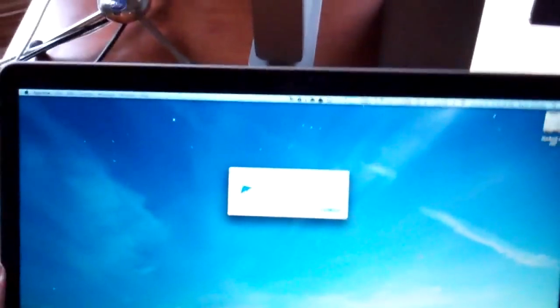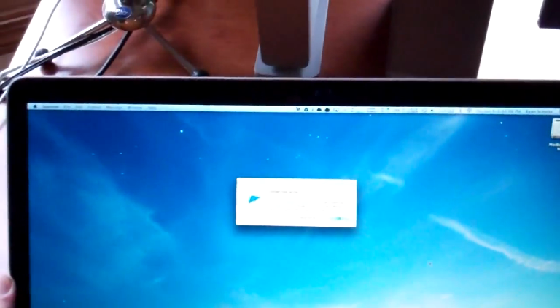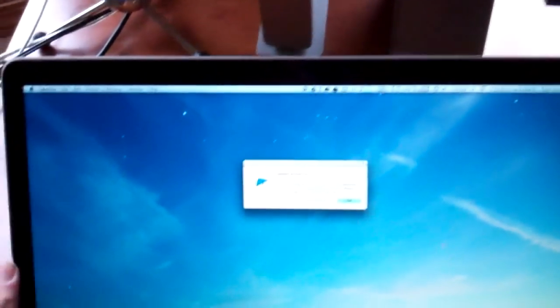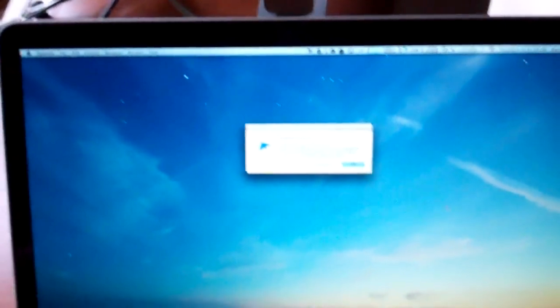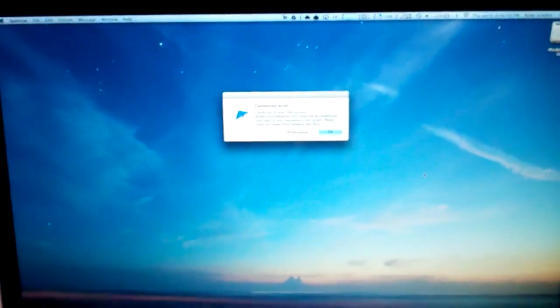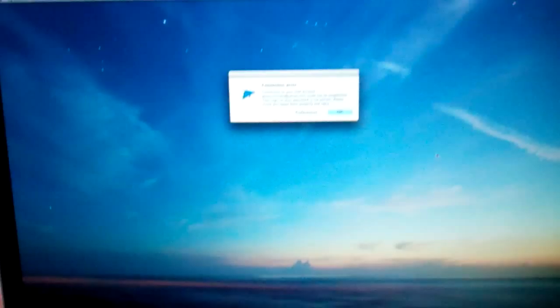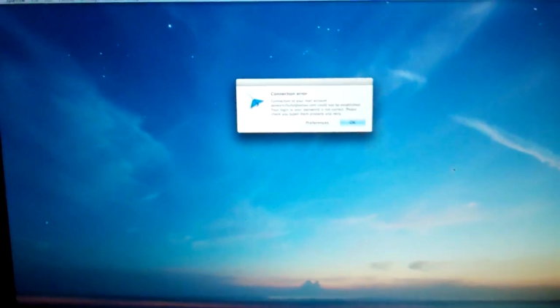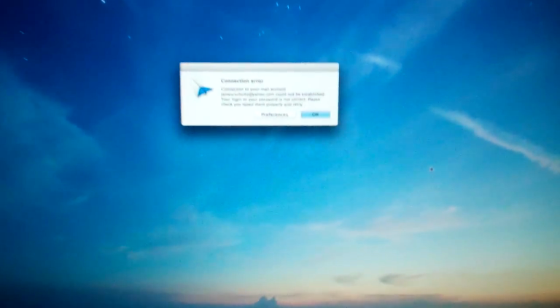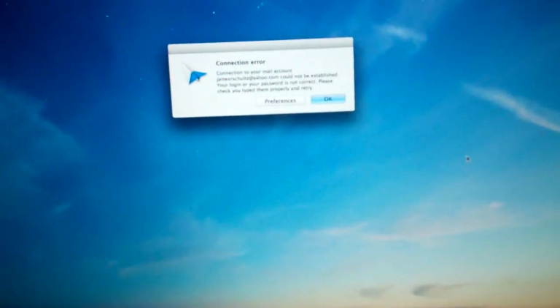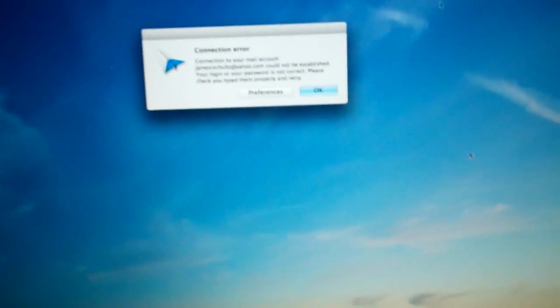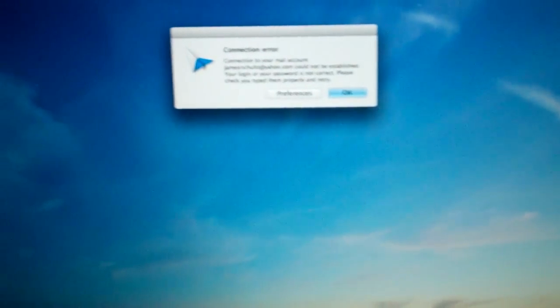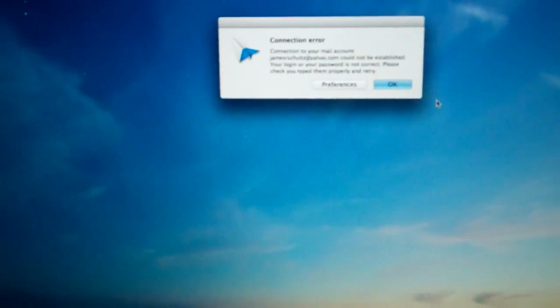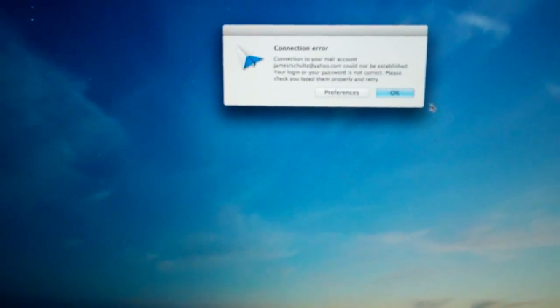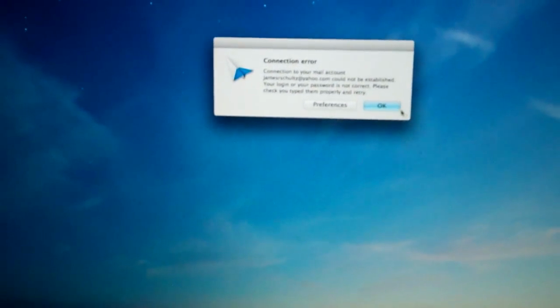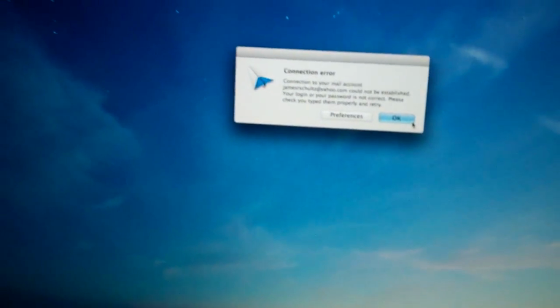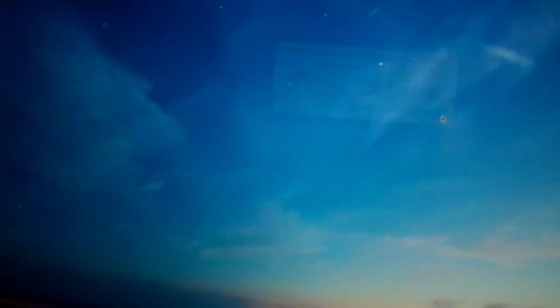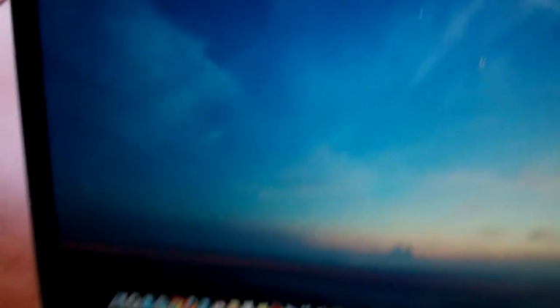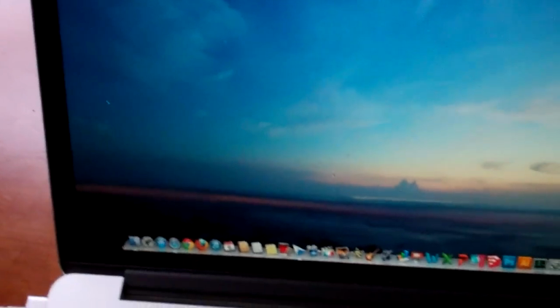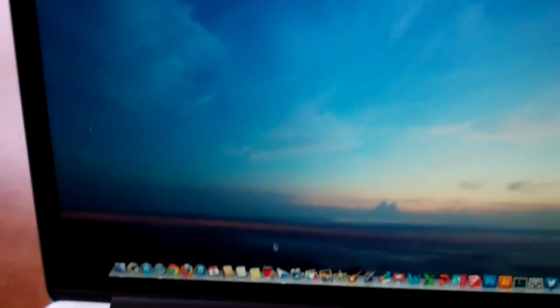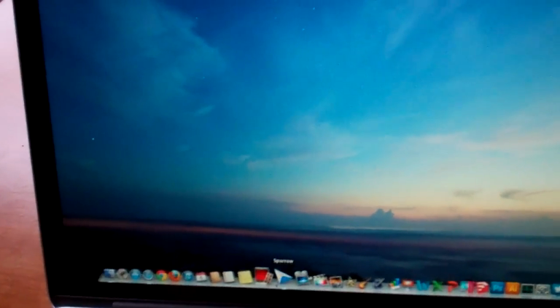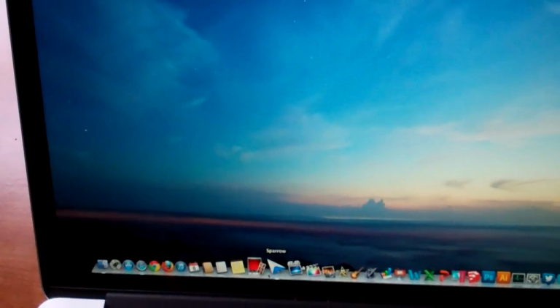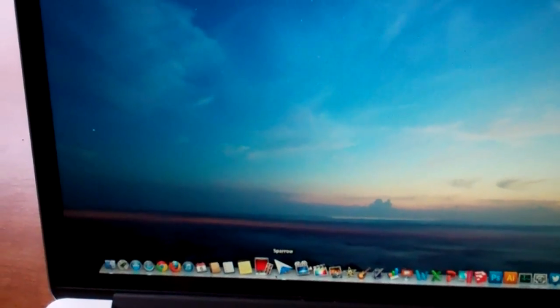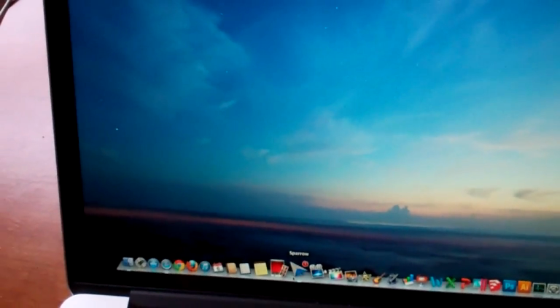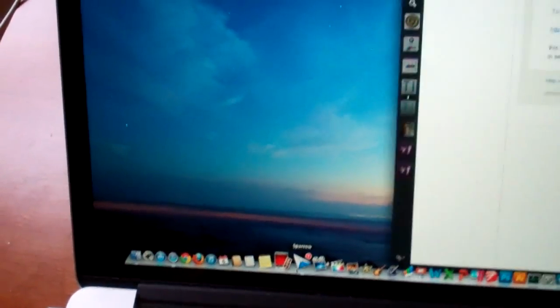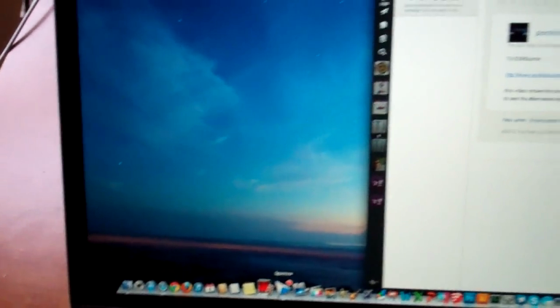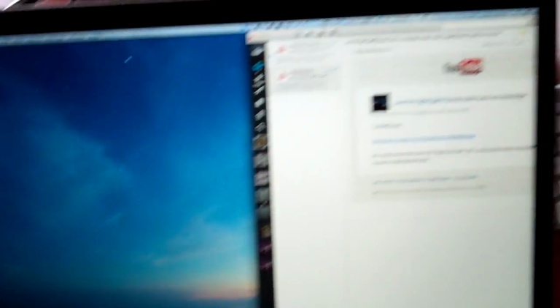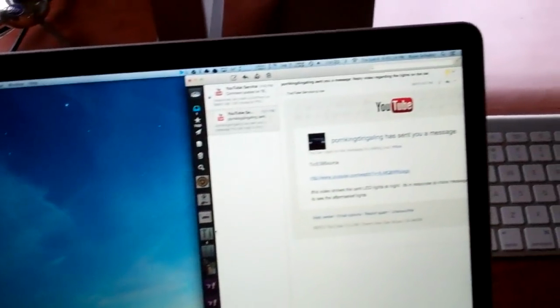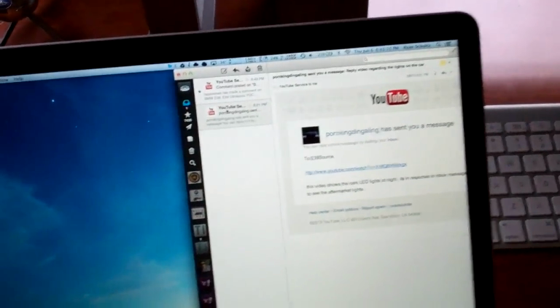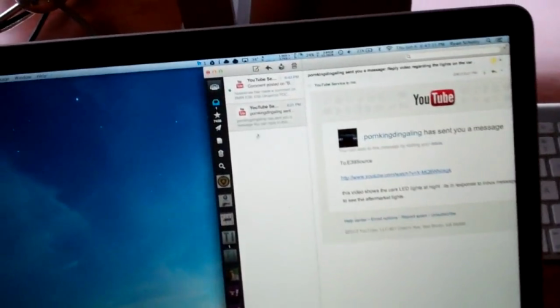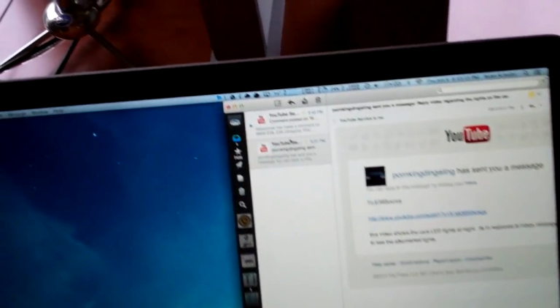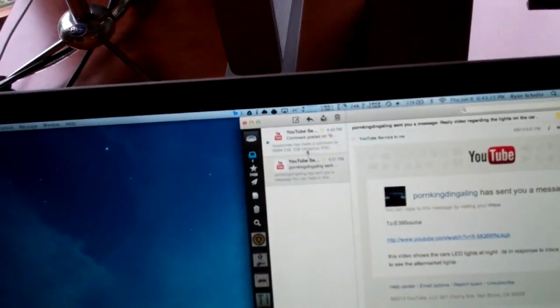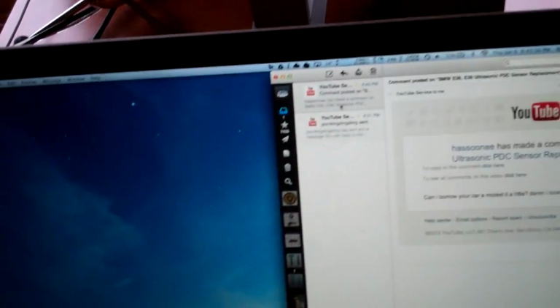I don't know — anybody else use the Sparrow mail client? All it says is connection error. I mean, it works, but that comes up literally every five minutes and it gets to be really annoying.